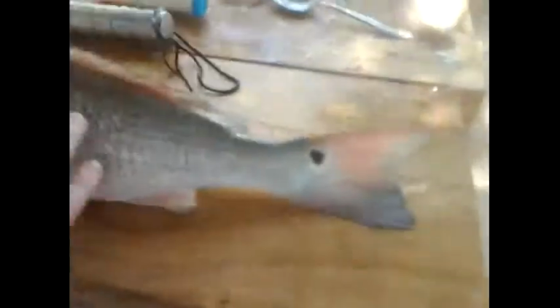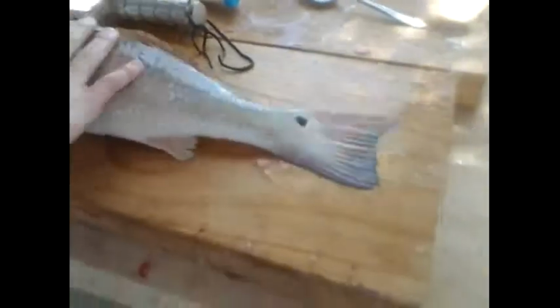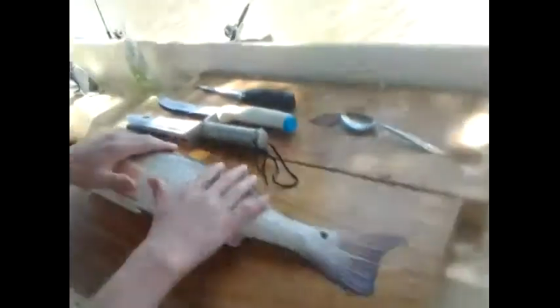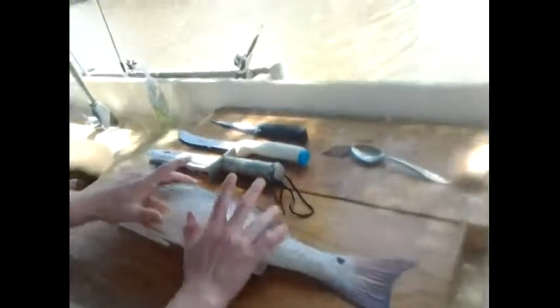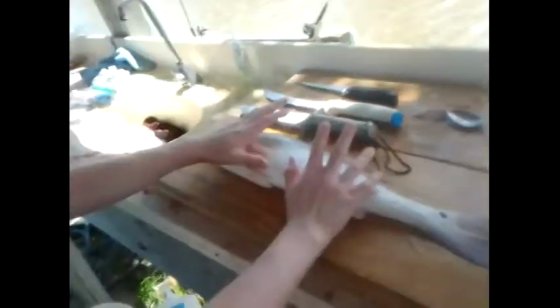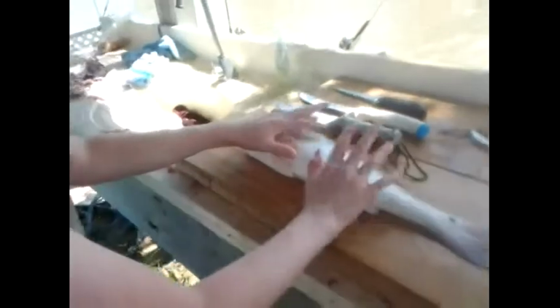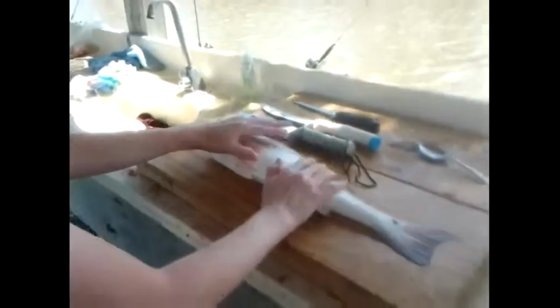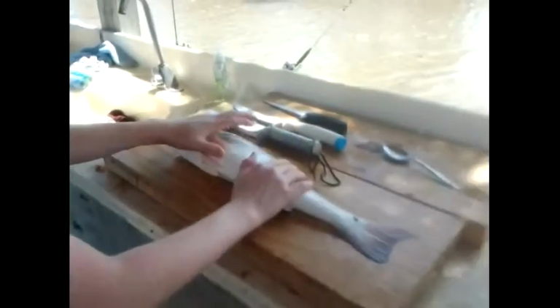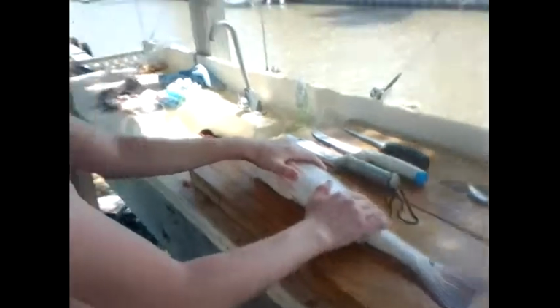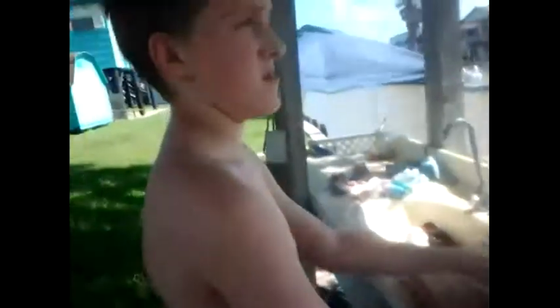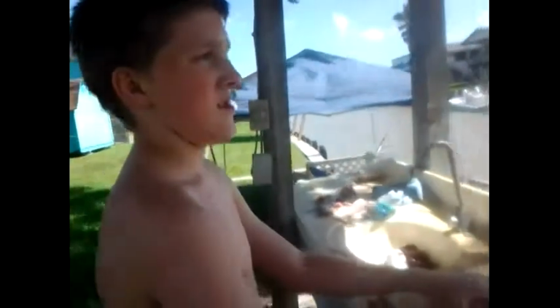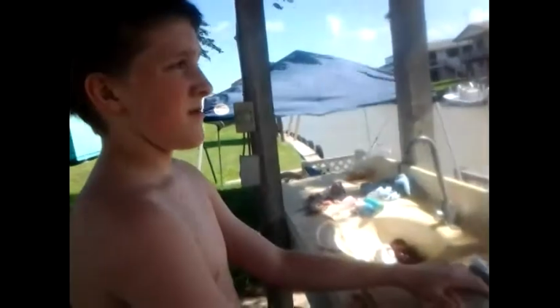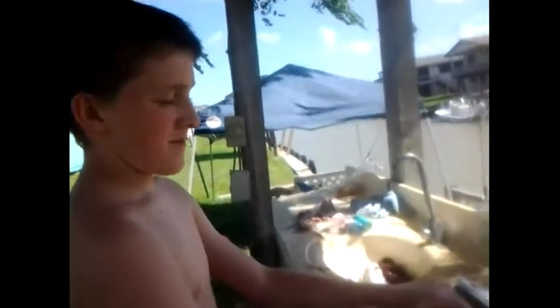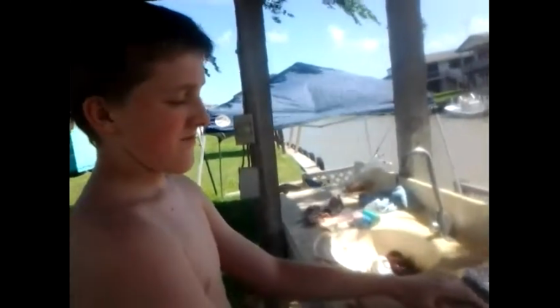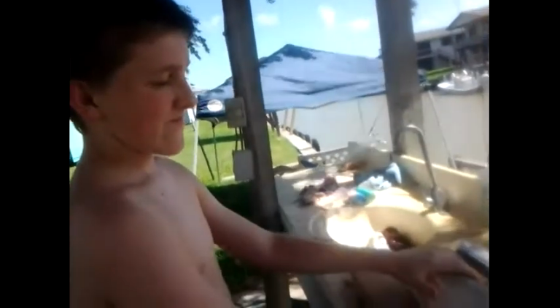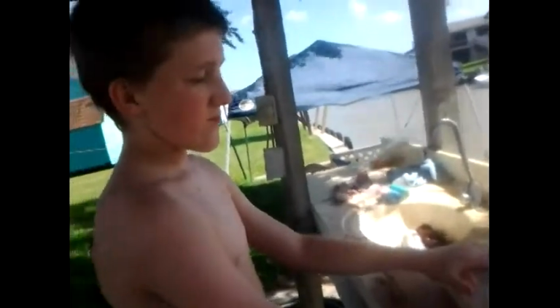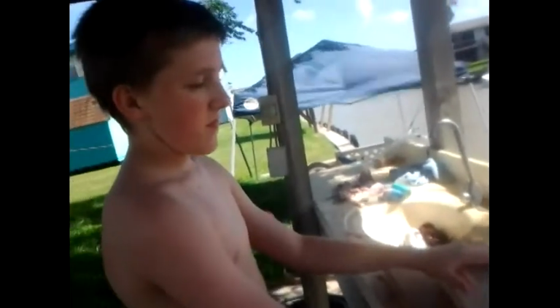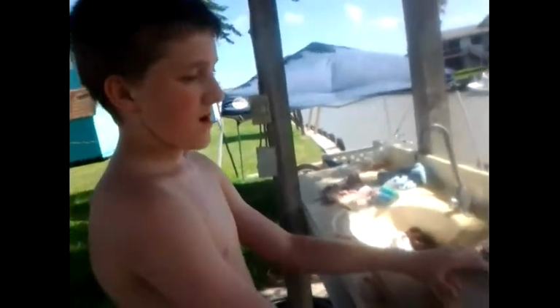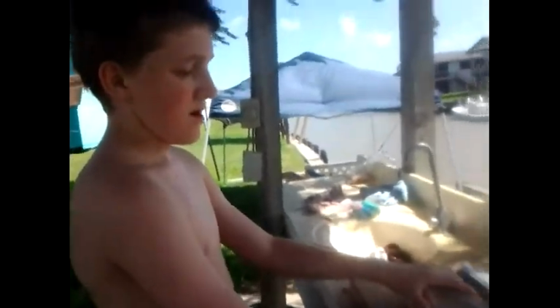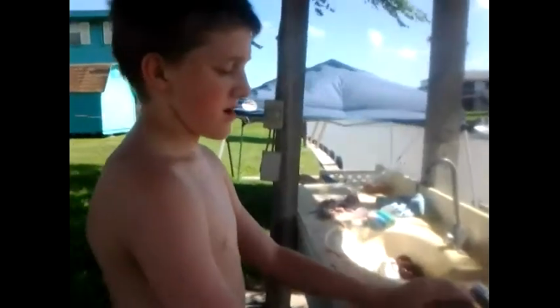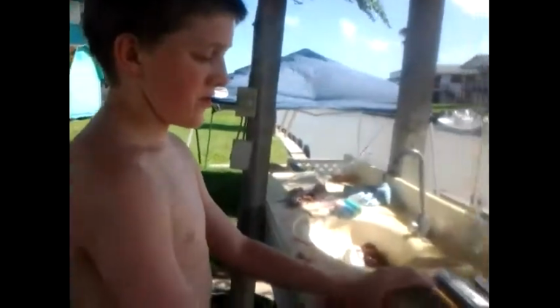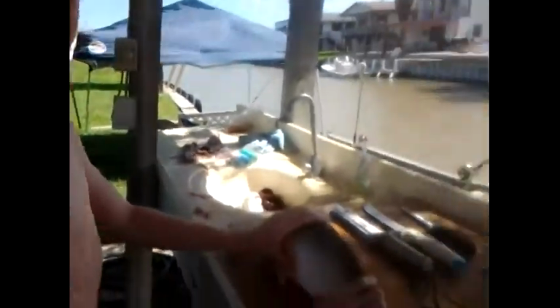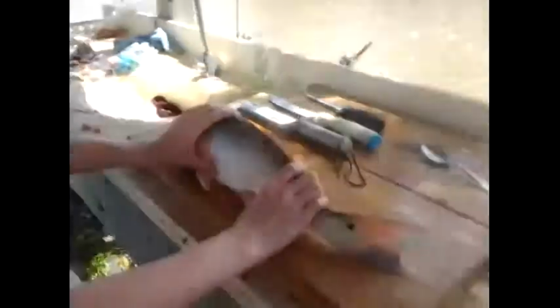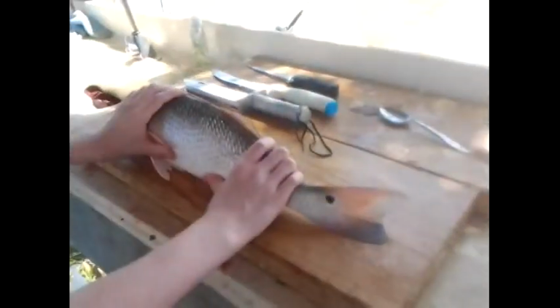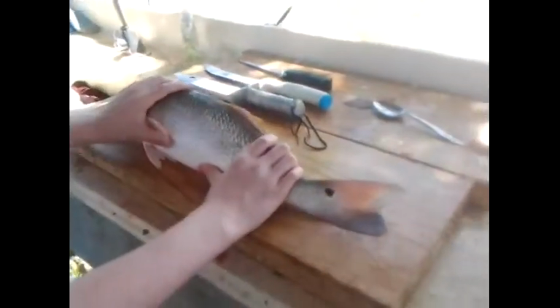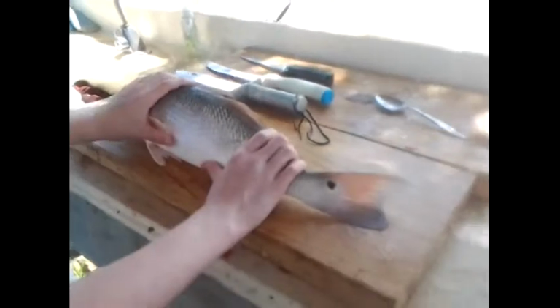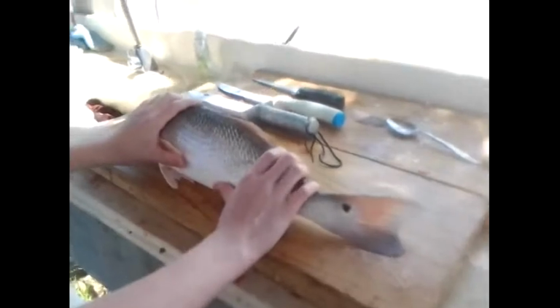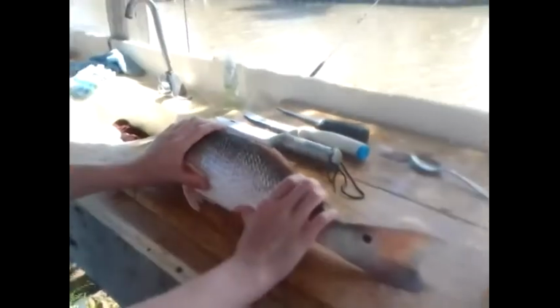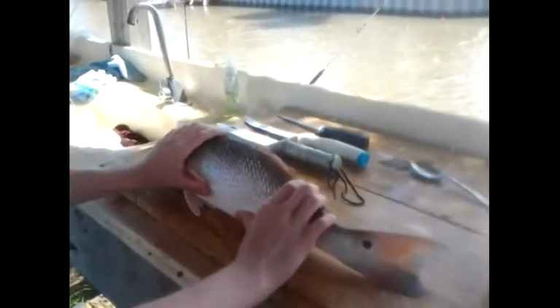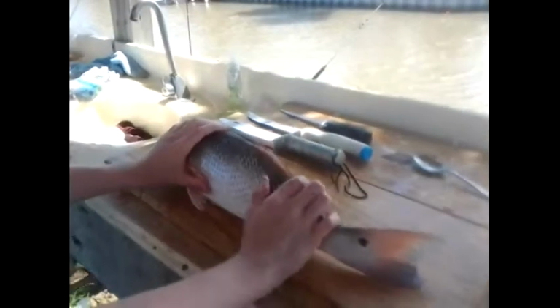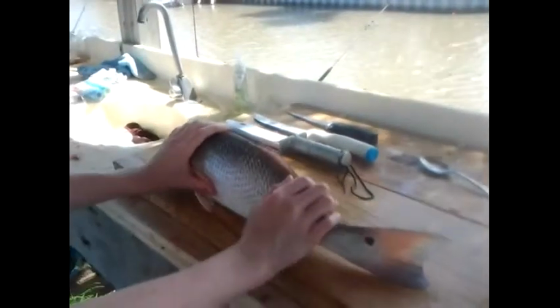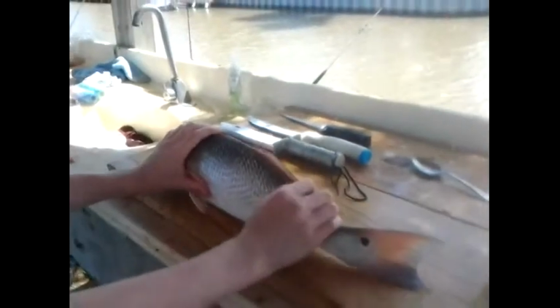We're going to be showing you guys how to properly fillet one, so Jack will show you how. First, you're going to need a redfish that is 20 inches or above.